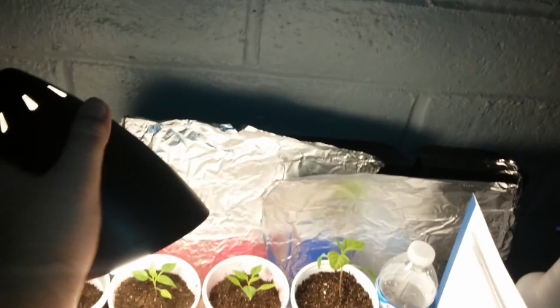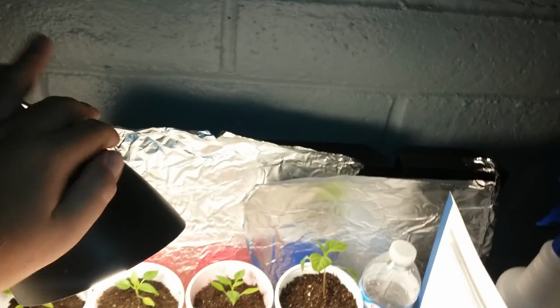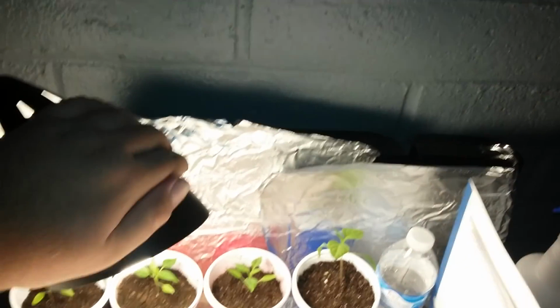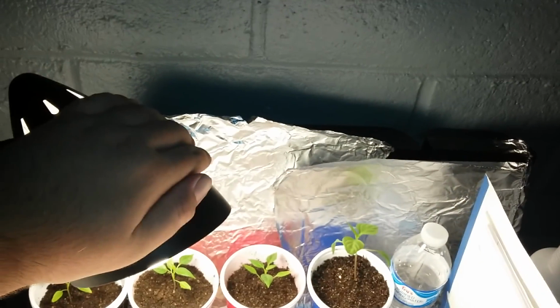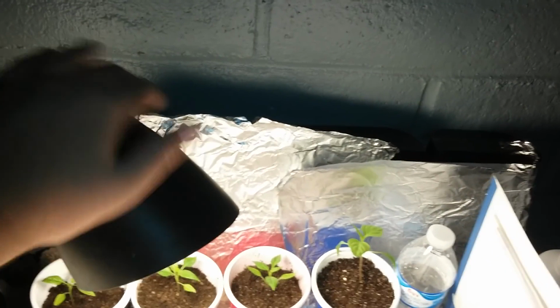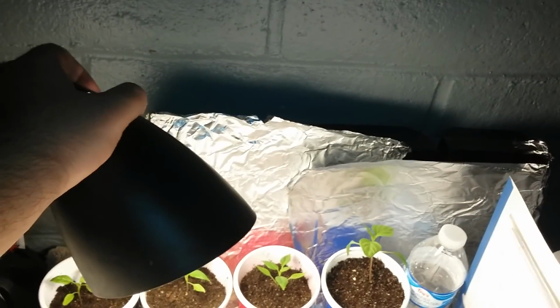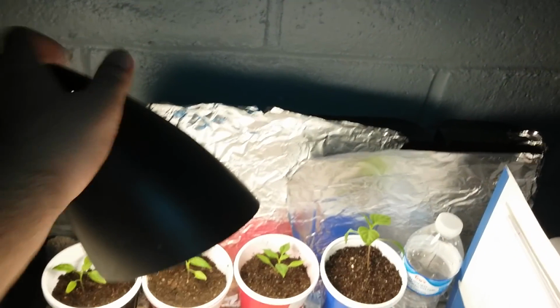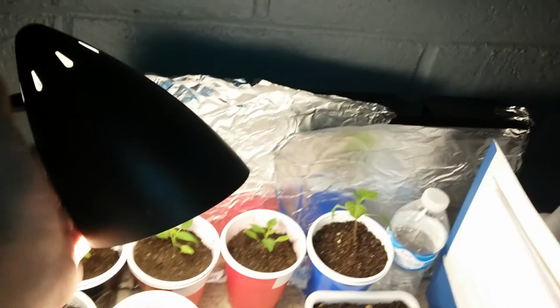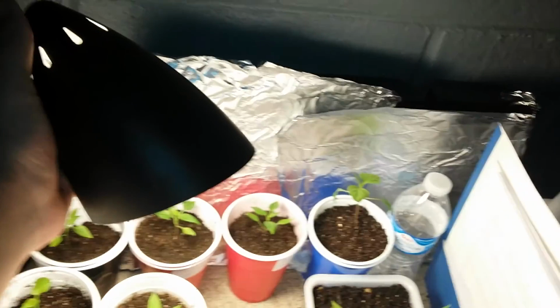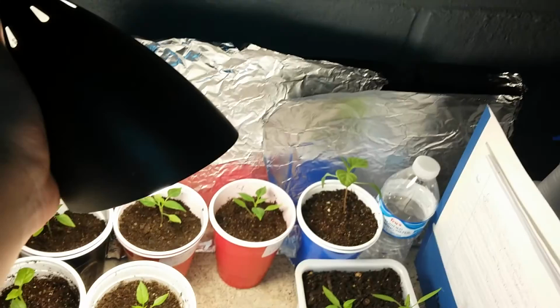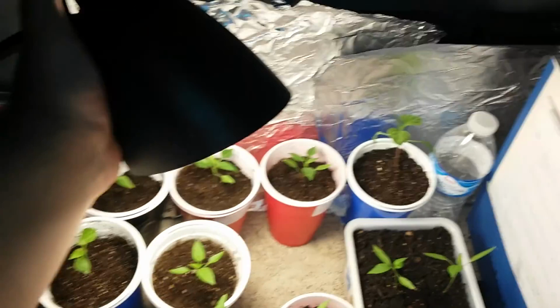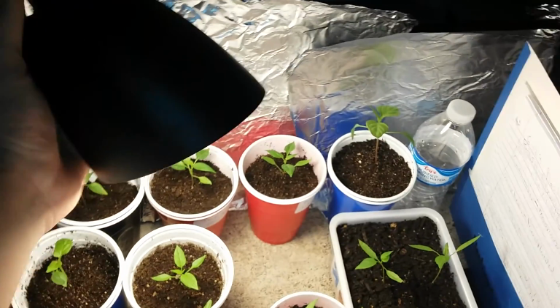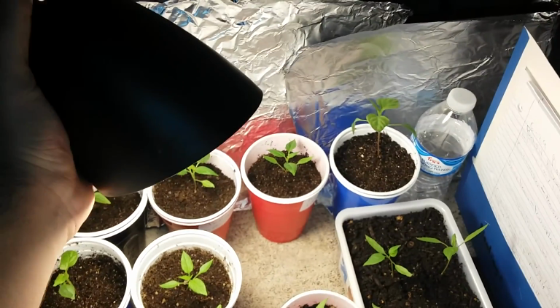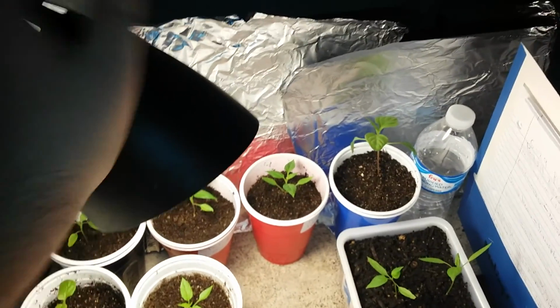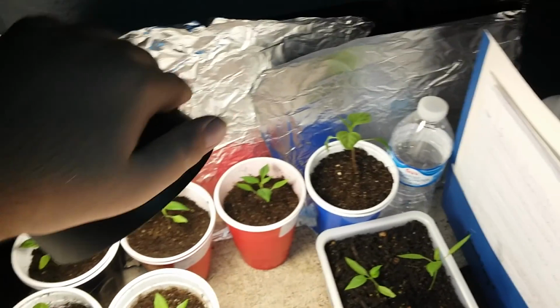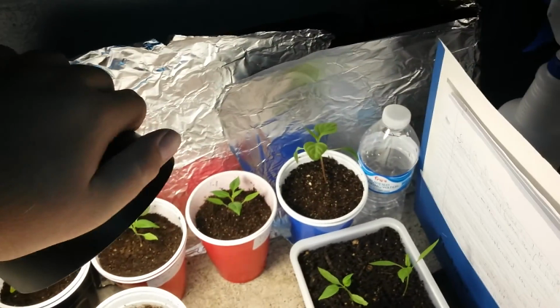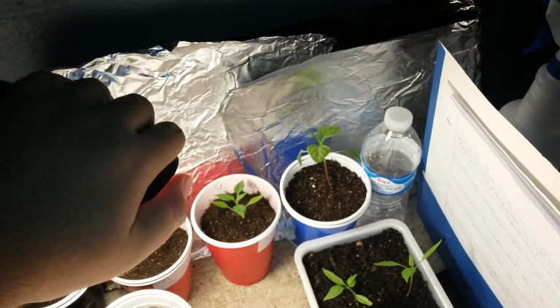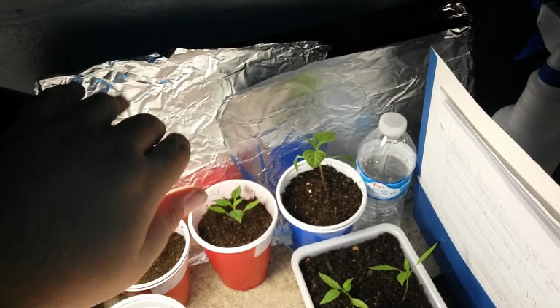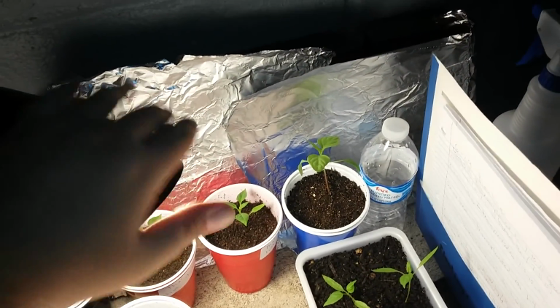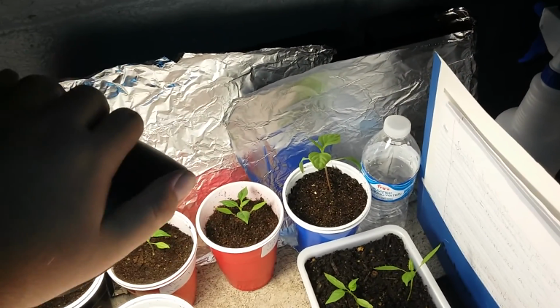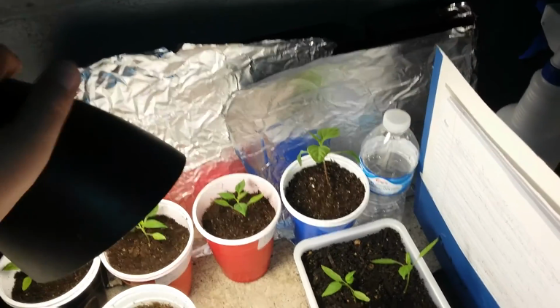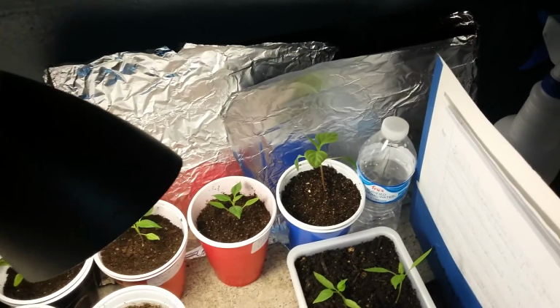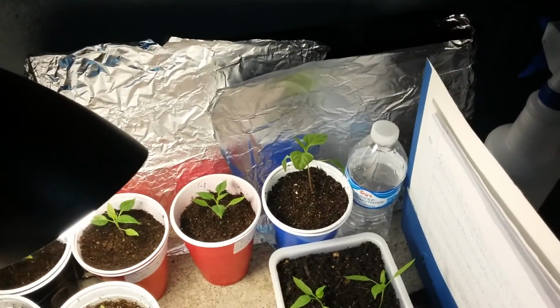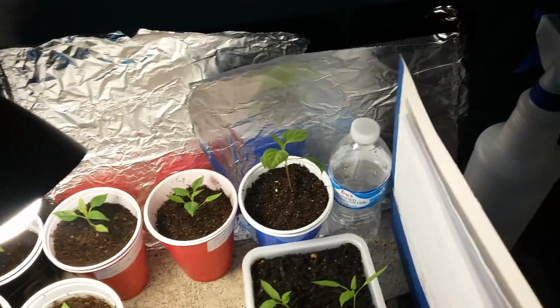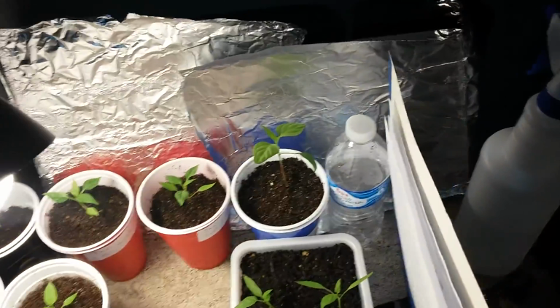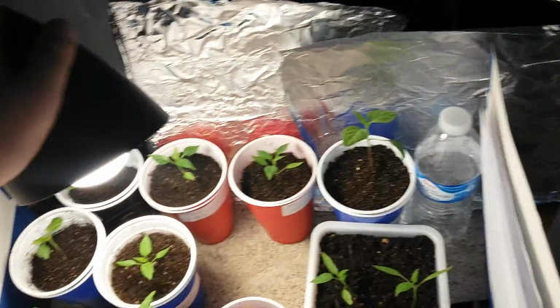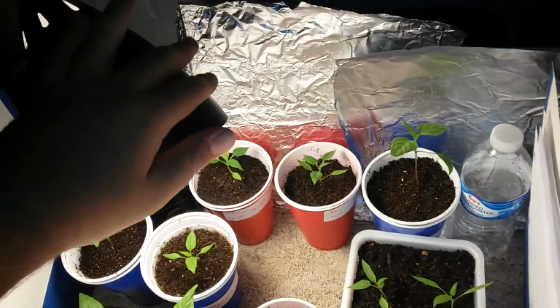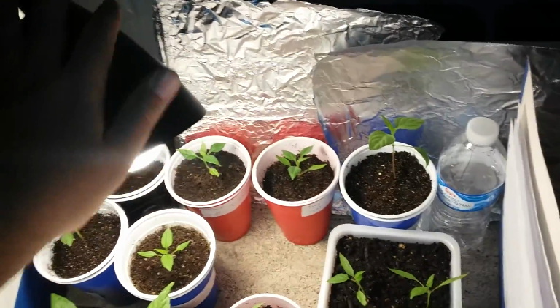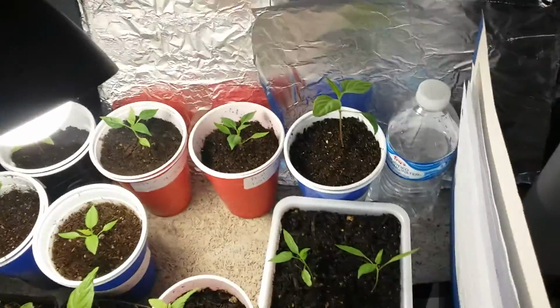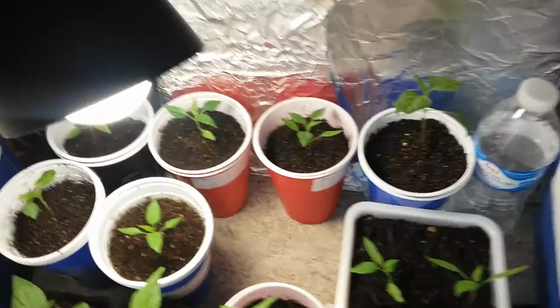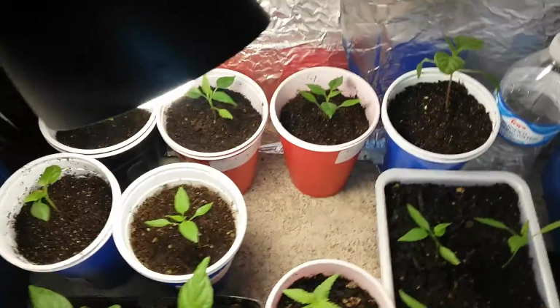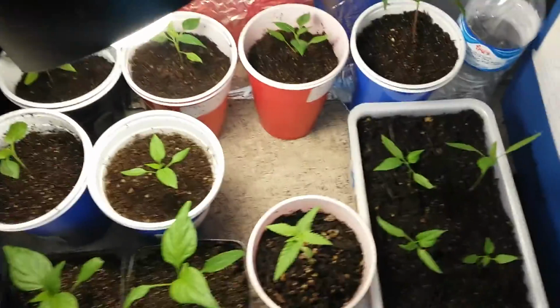It doesn't get as hot as it would if there was a regular bulb in there. So it keeps it nice and warm, but not too hot.